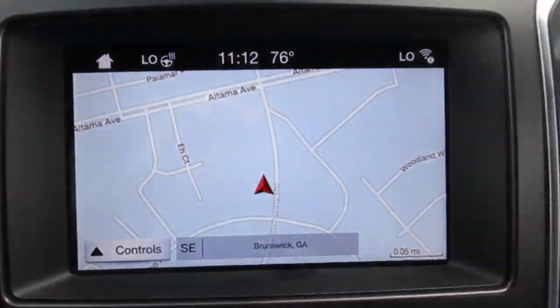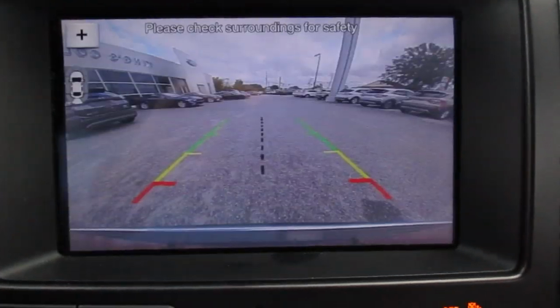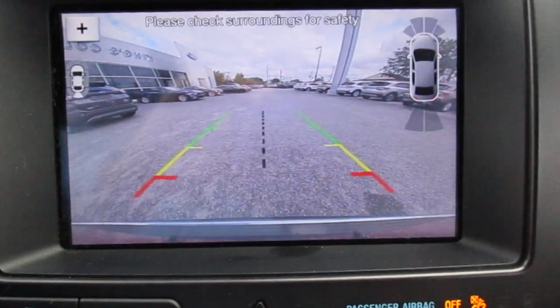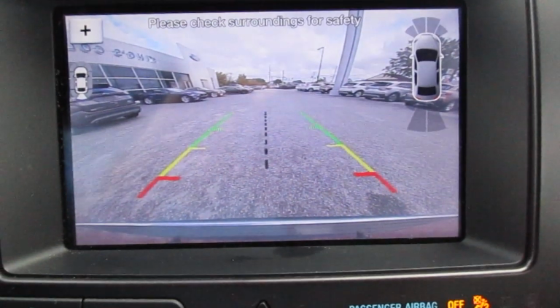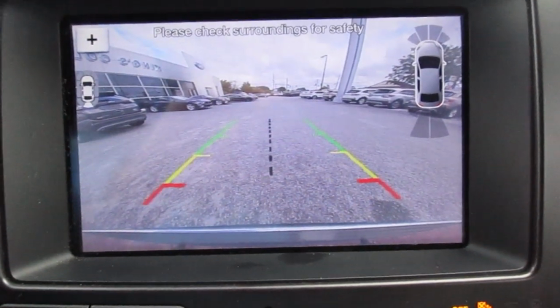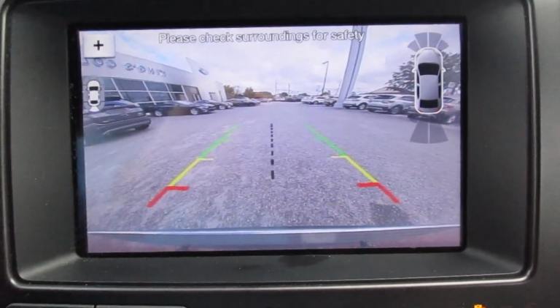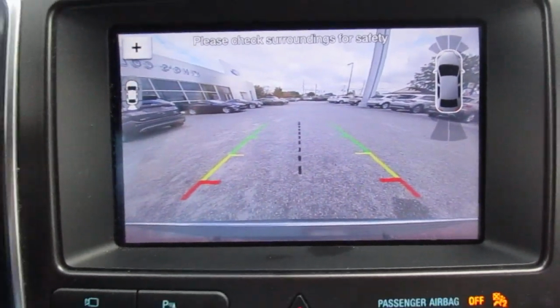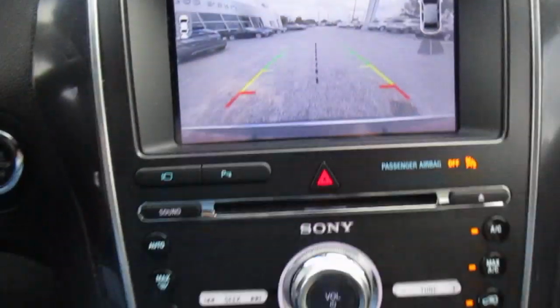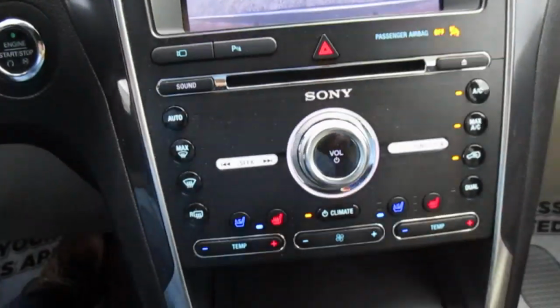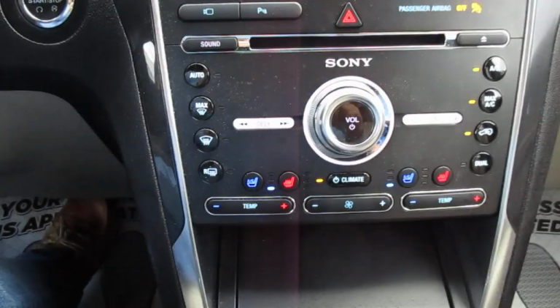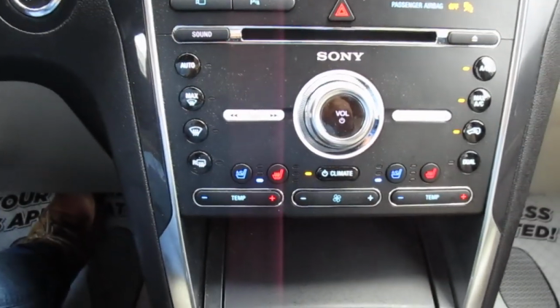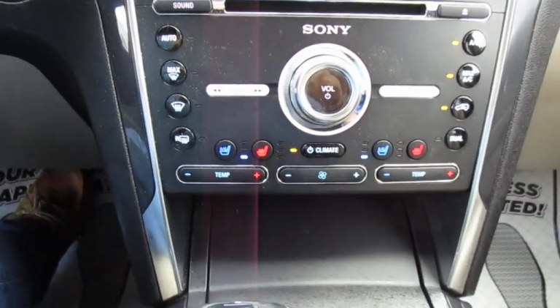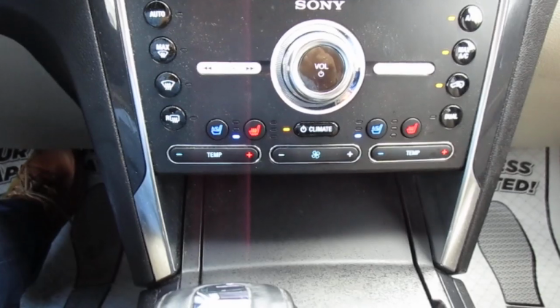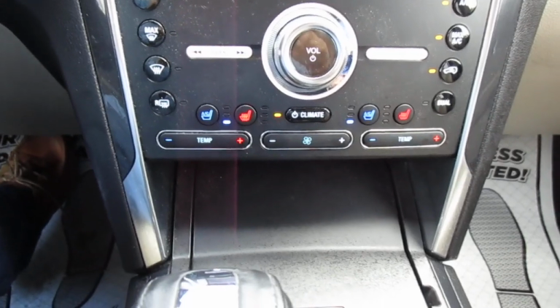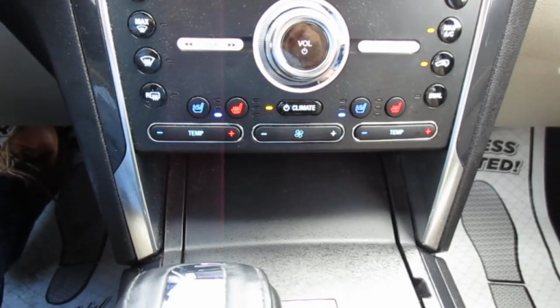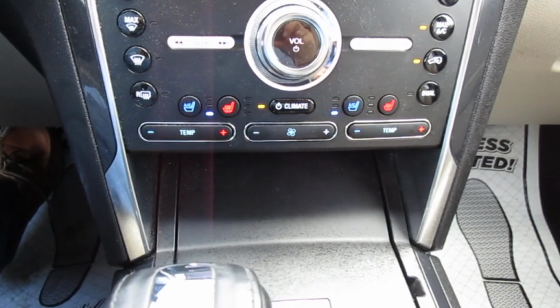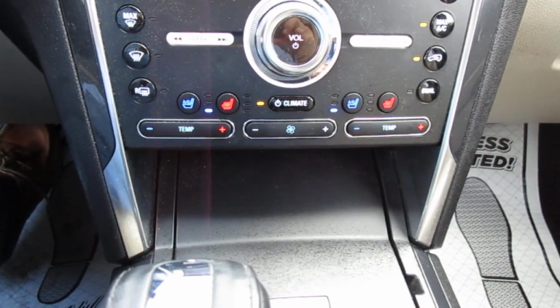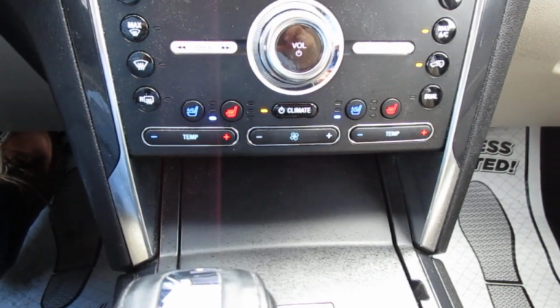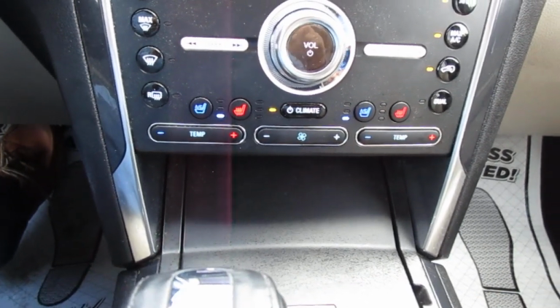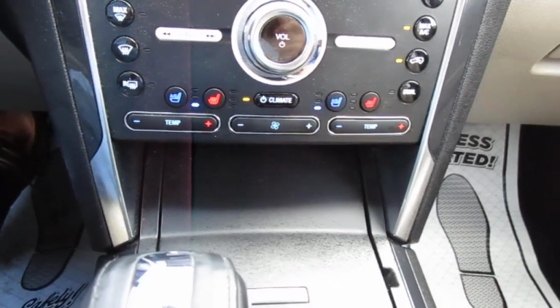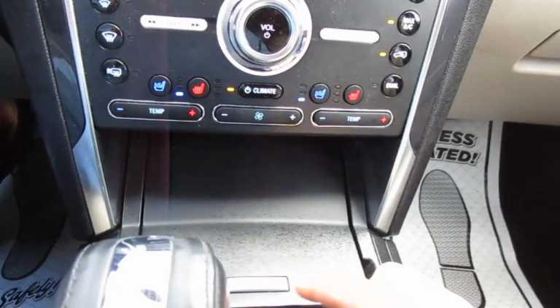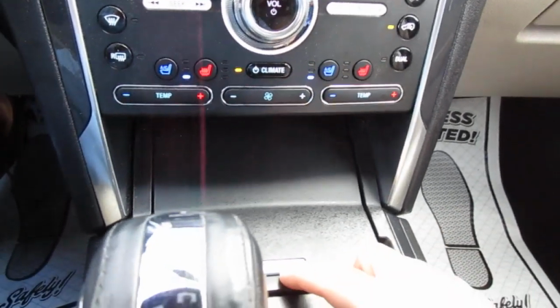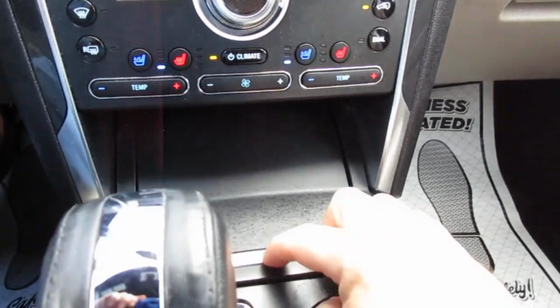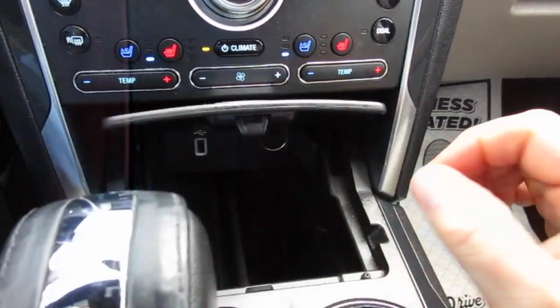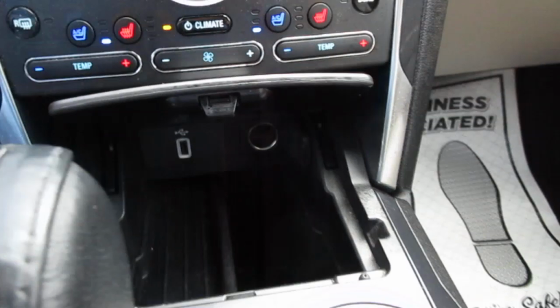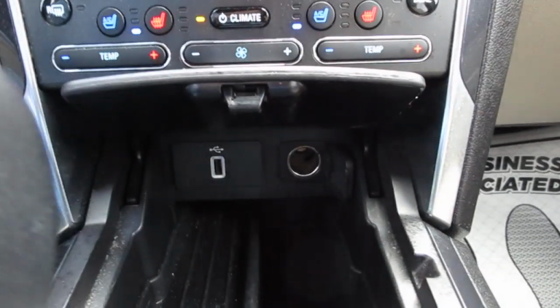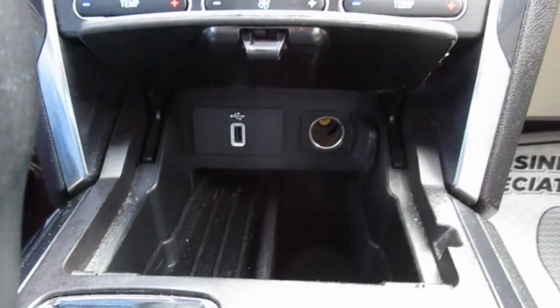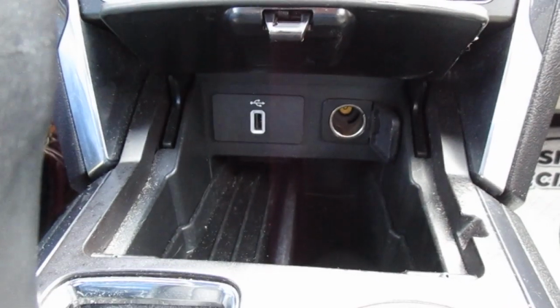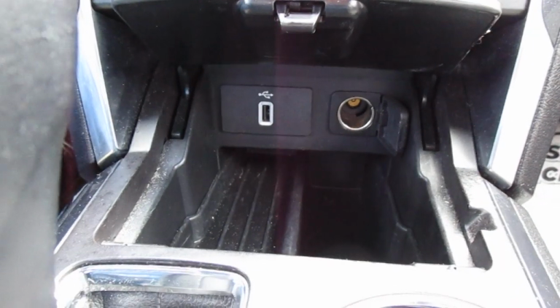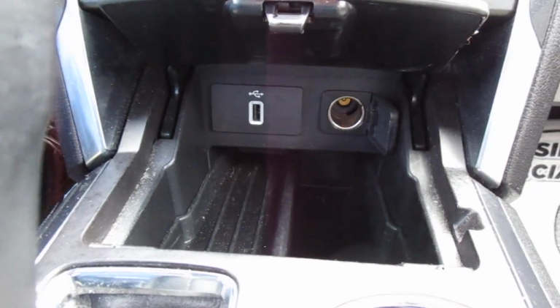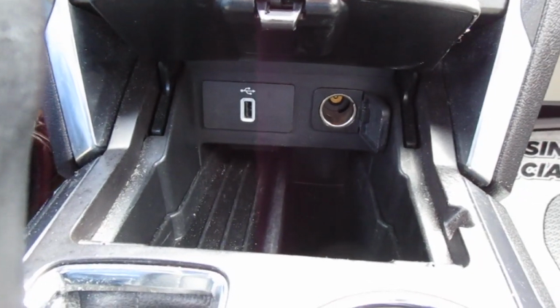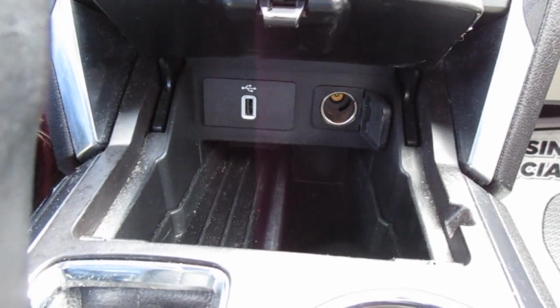The navigation screen also doubles as your backup camera and rear parking aid display. This vehicle has dual climate control, as well as heated and cooled seats for both driver and passenger. Underneath that is a hidden storage area with a 12-volt power outlet and a USB outlet.